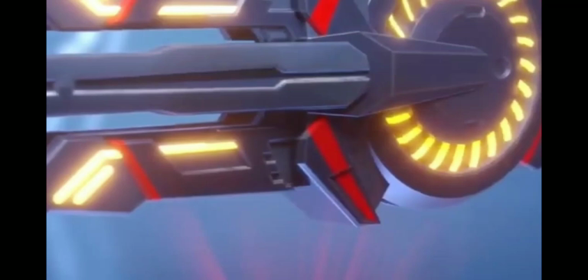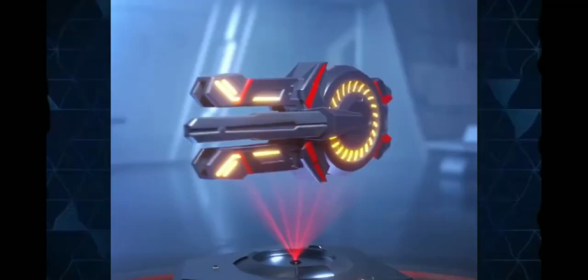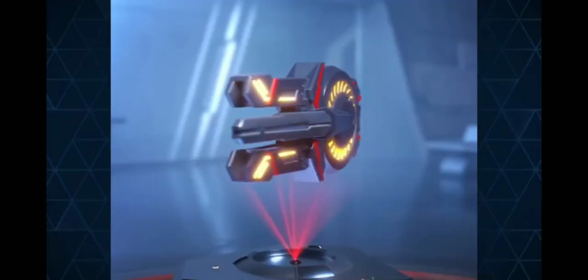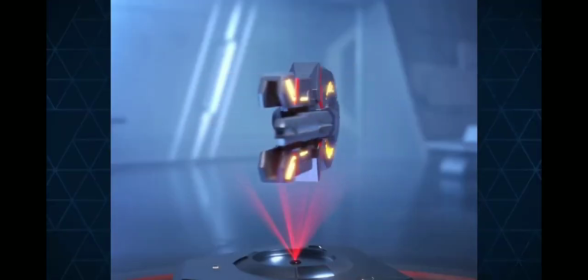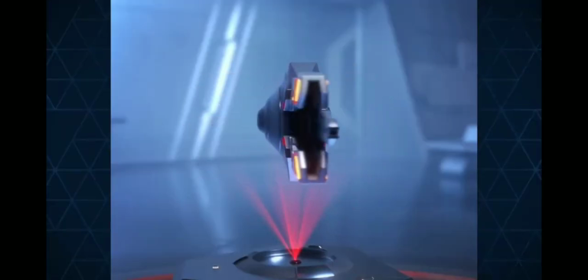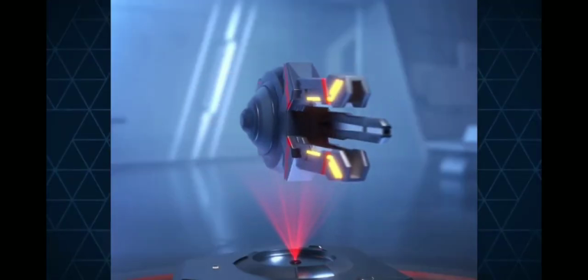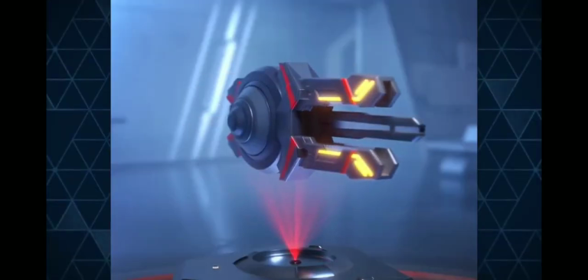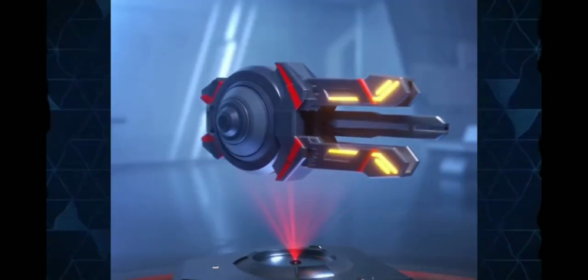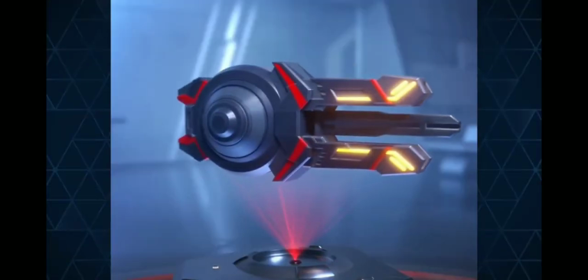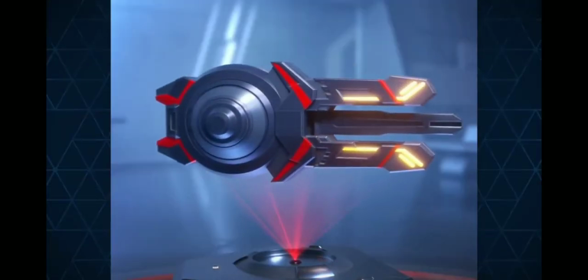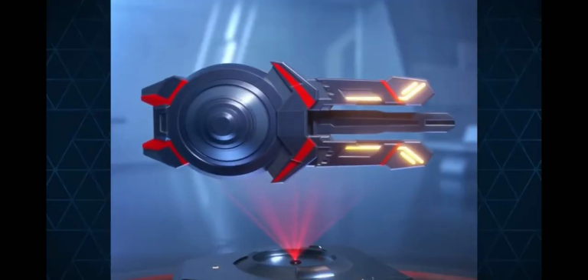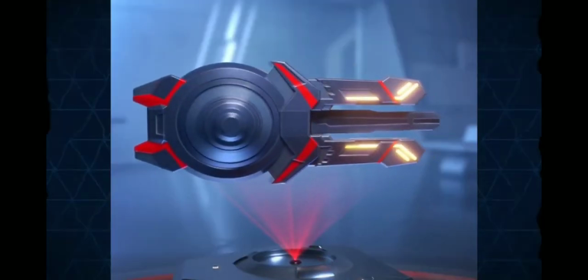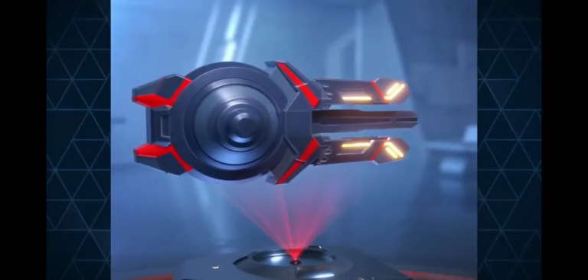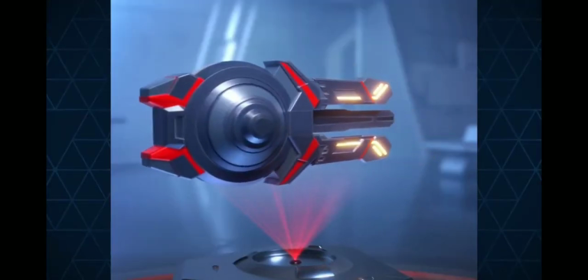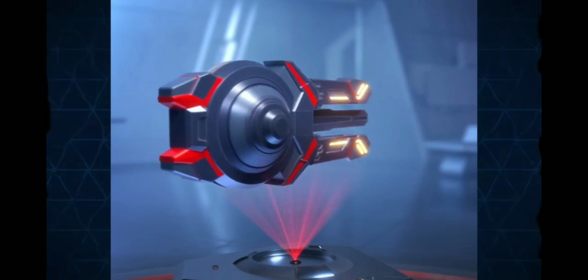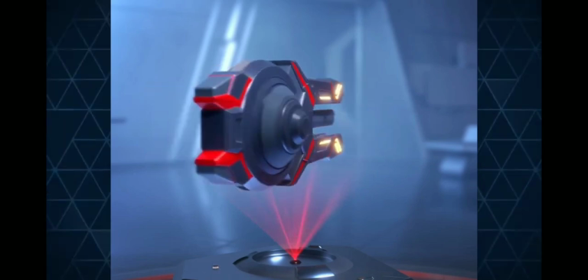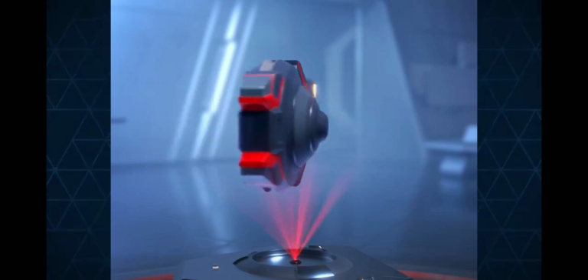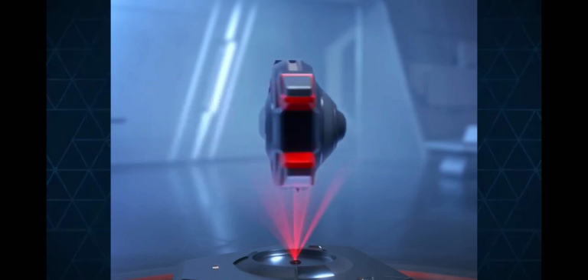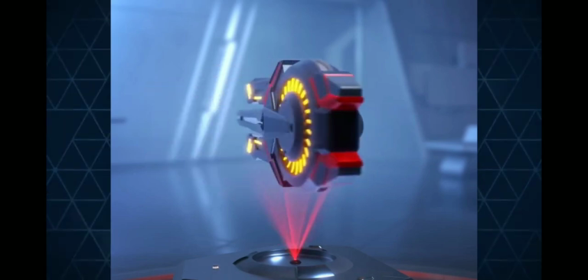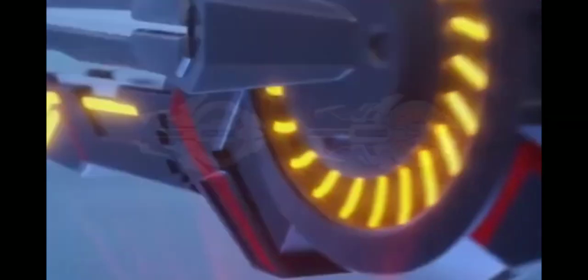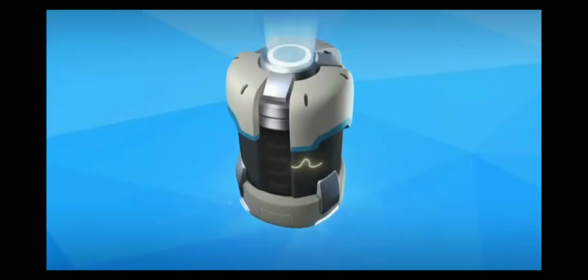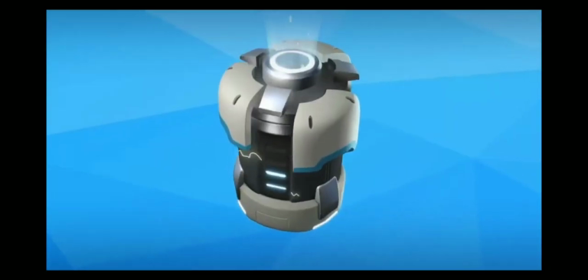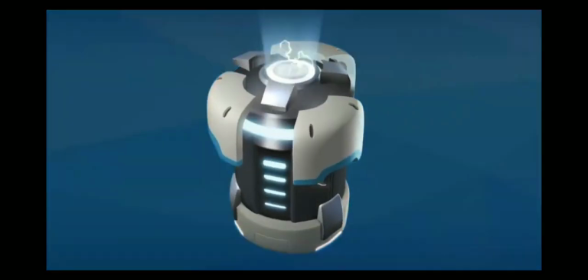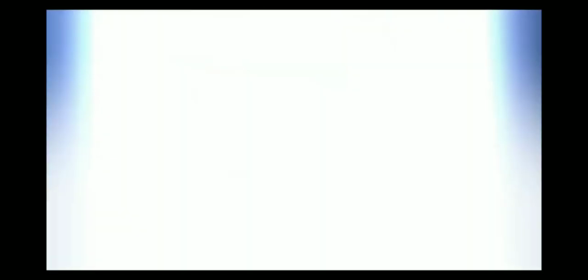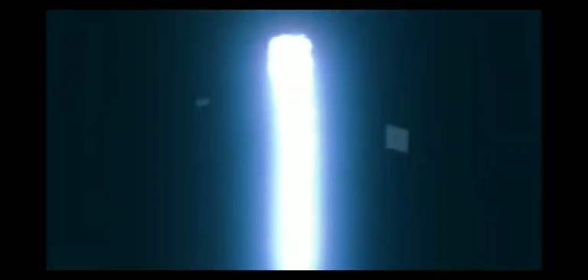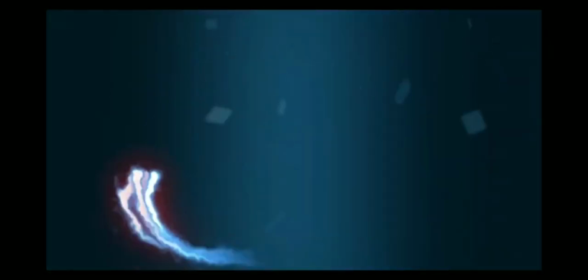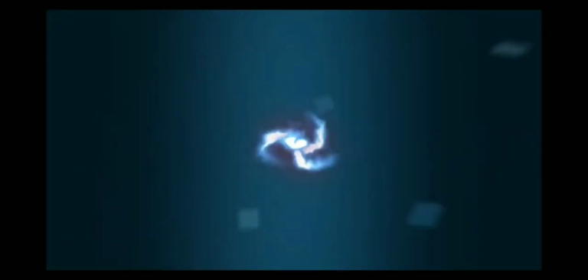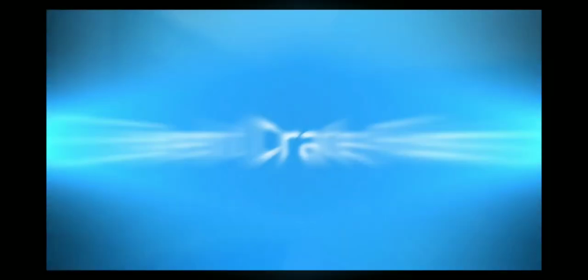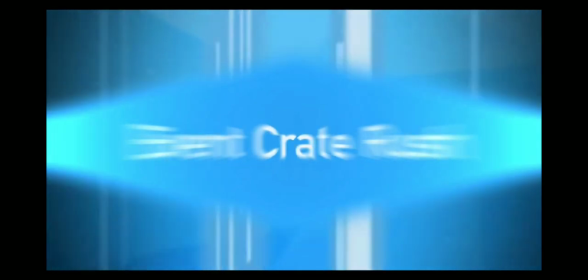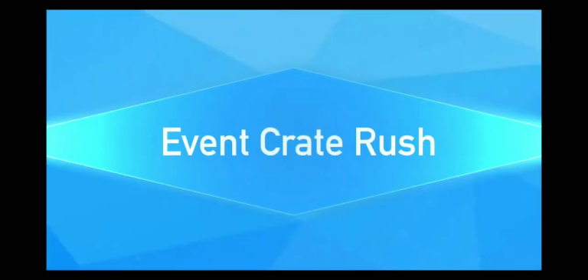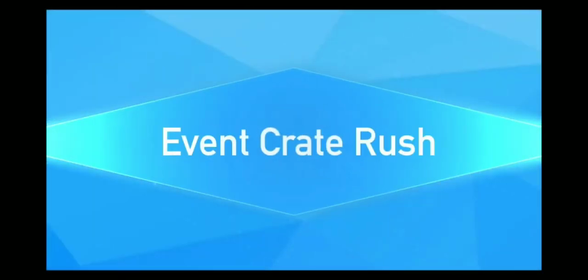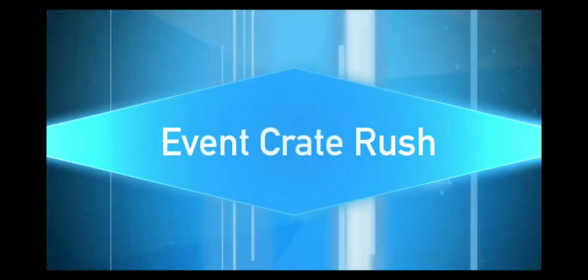The disc launcher 8 will start off by showing up in our first ever event crate rush, and later on it'll be available via the progress path, along with some of its bigger, meaner brothers.